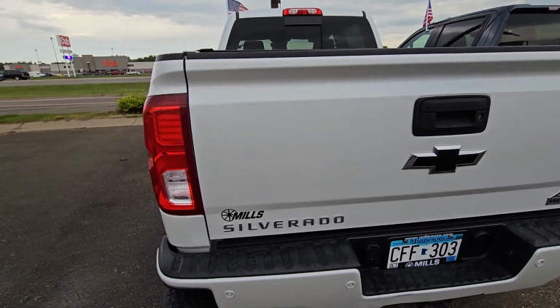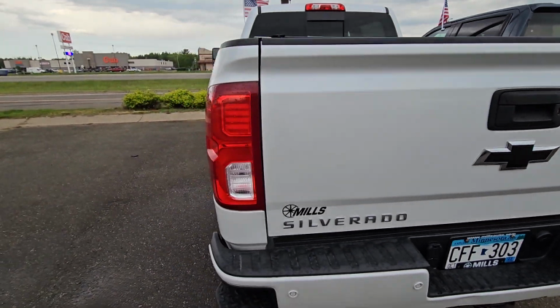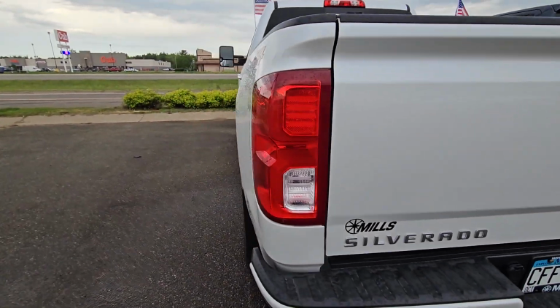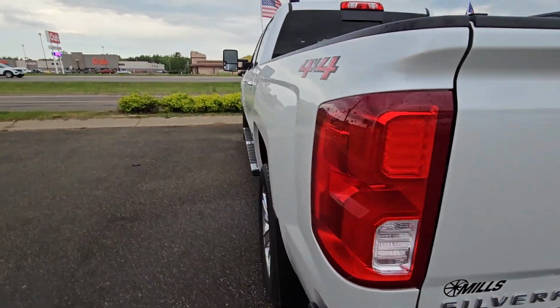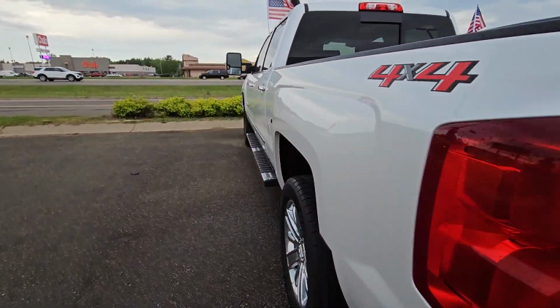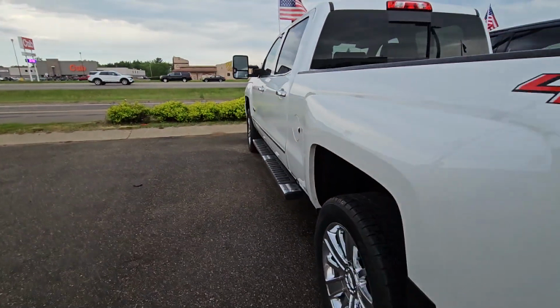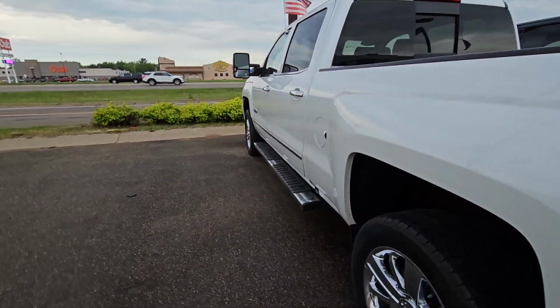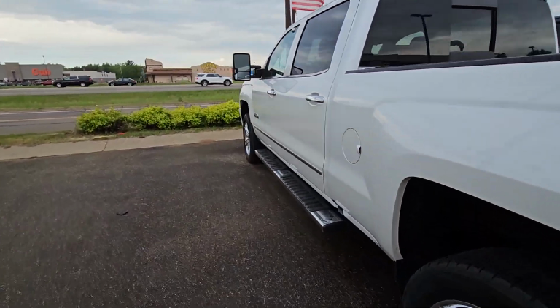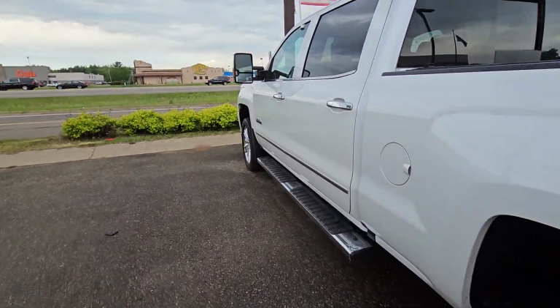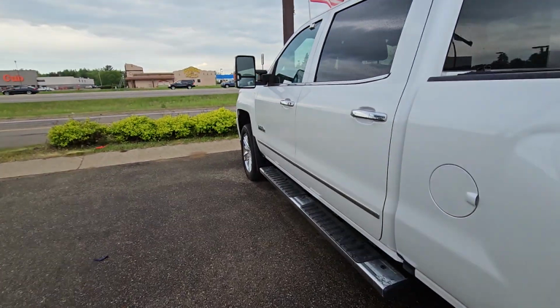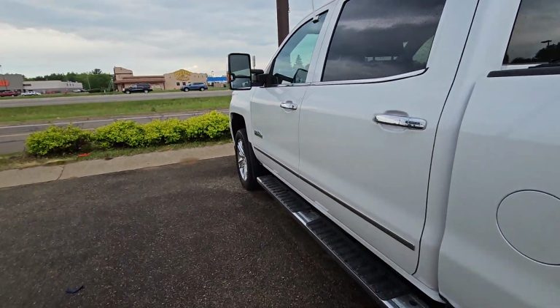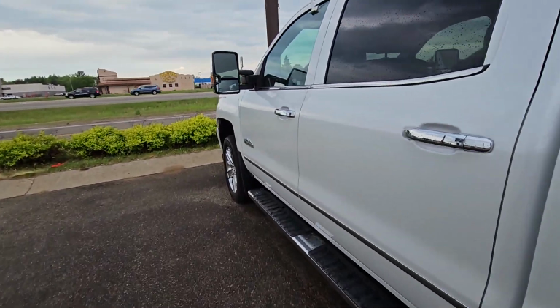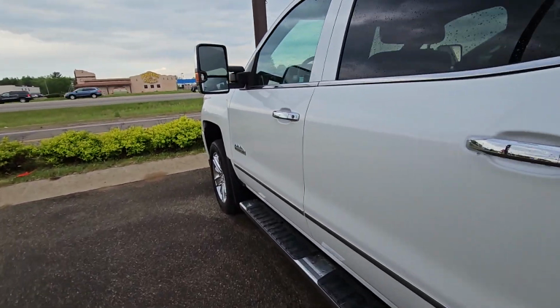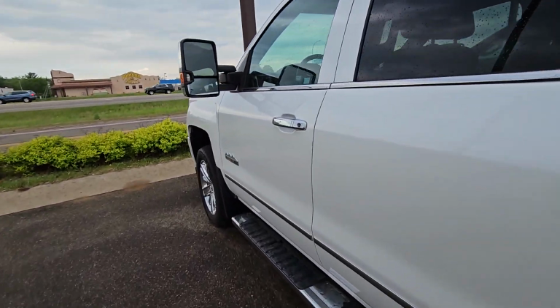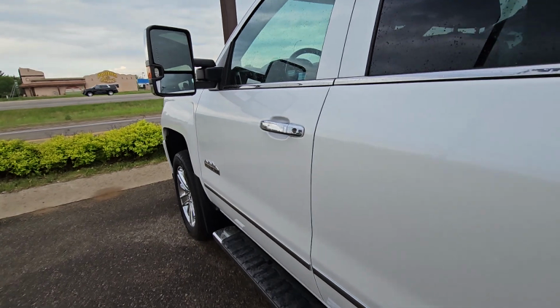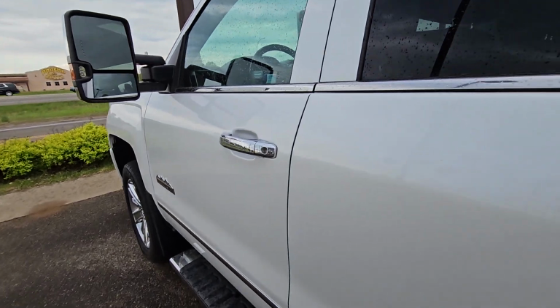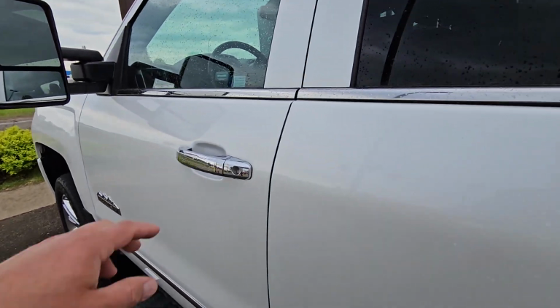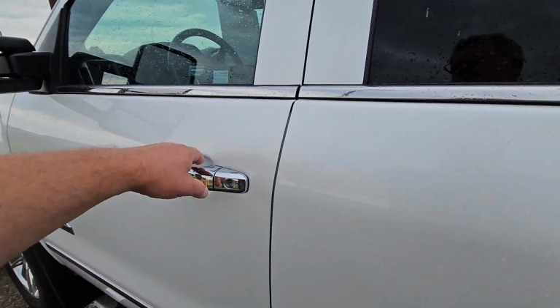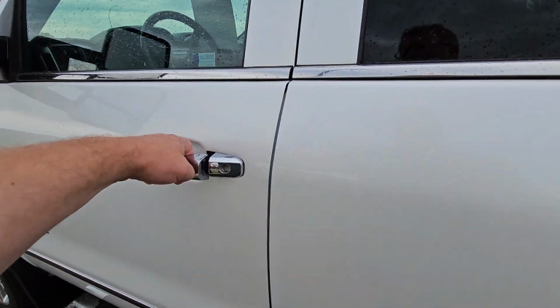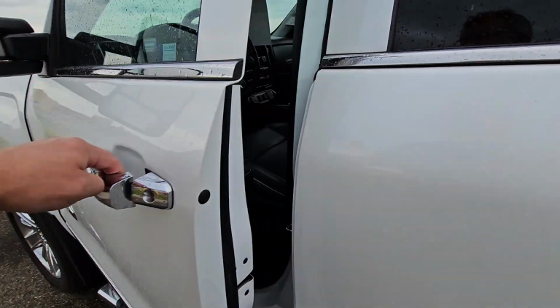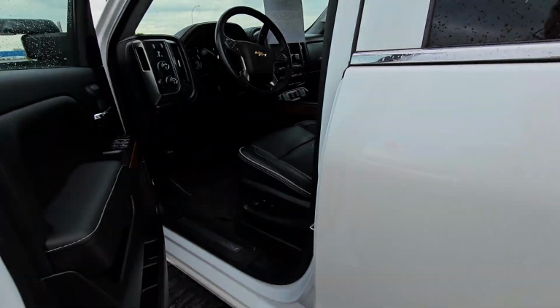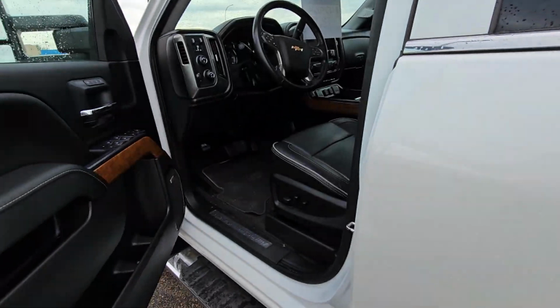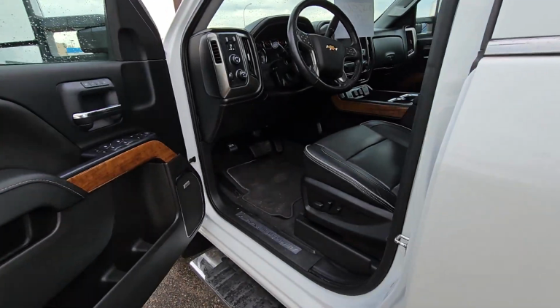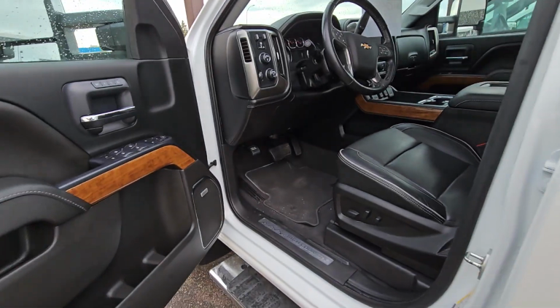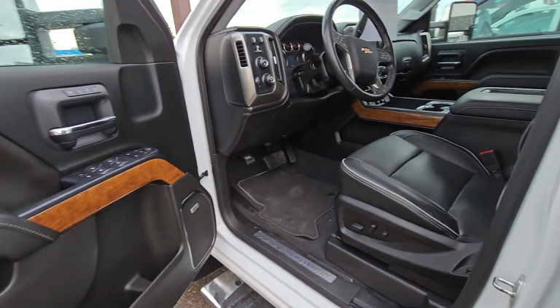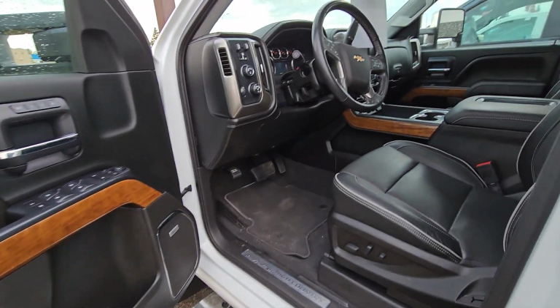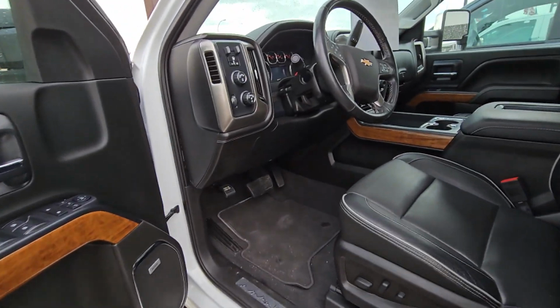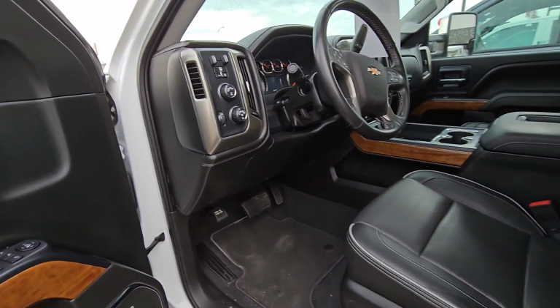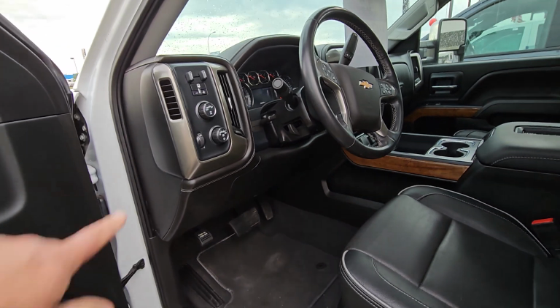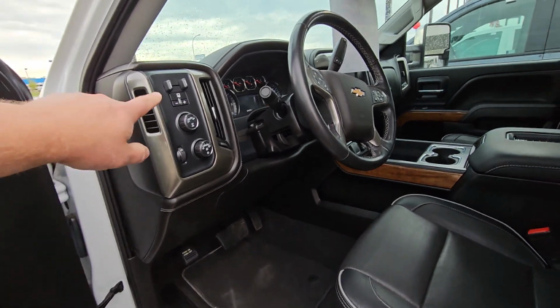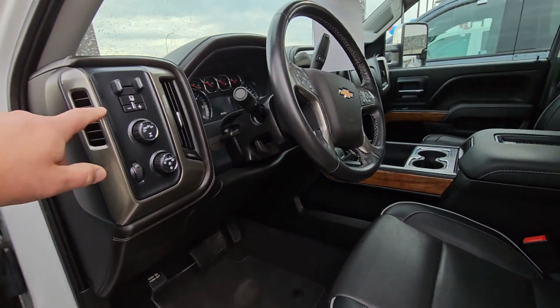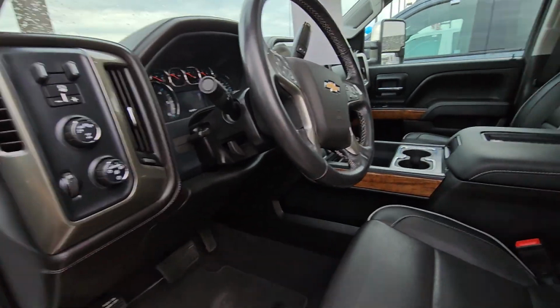When you run into Fleet Farm you know it's still secure. Heated and cooled seats, remote start, memory seat, Bose radio, heated steering wheel, and there's your trailer brakes.